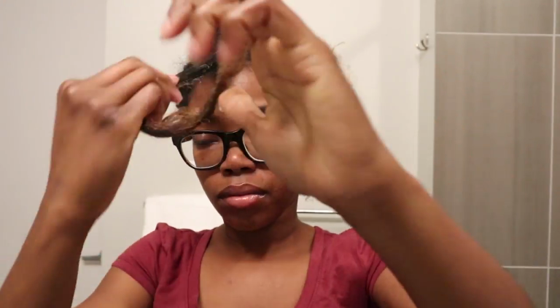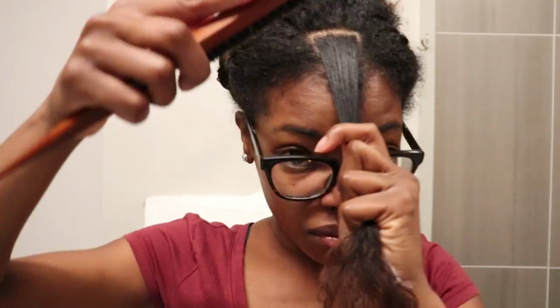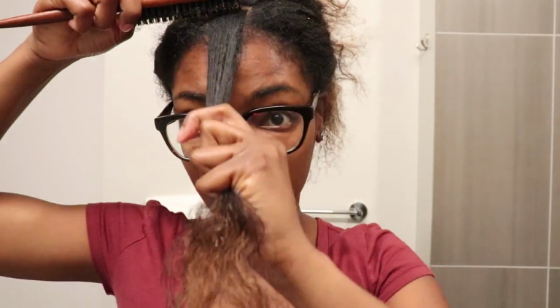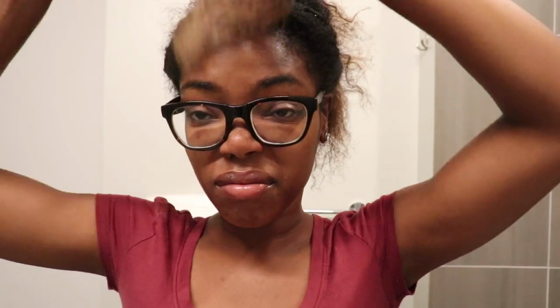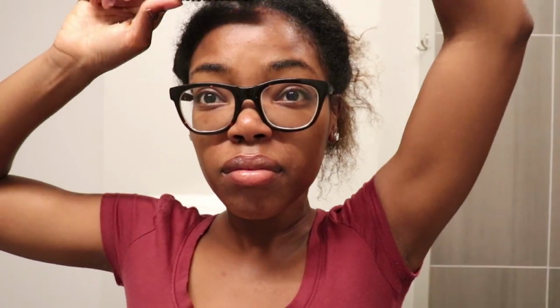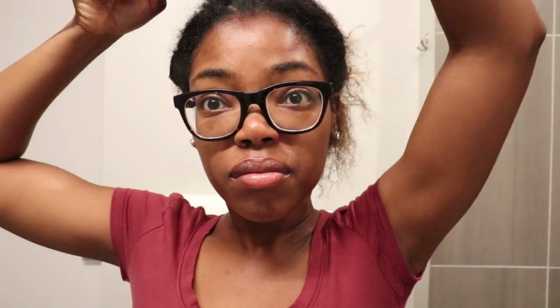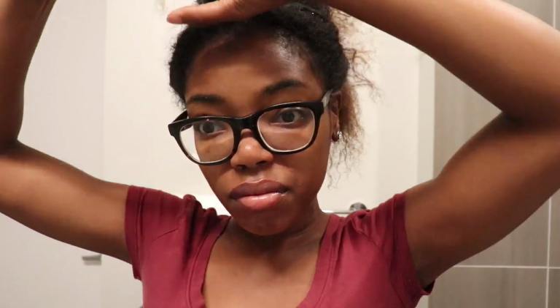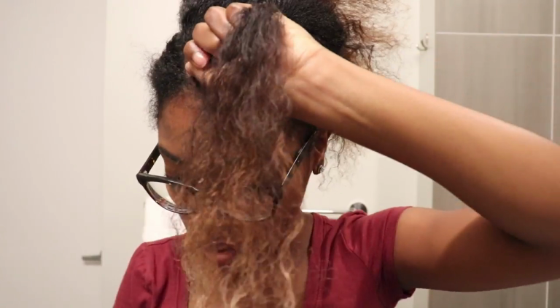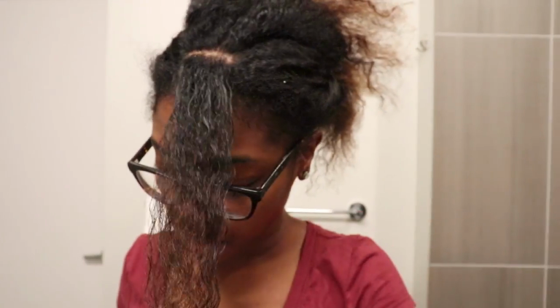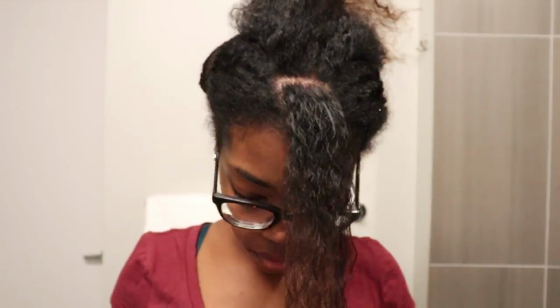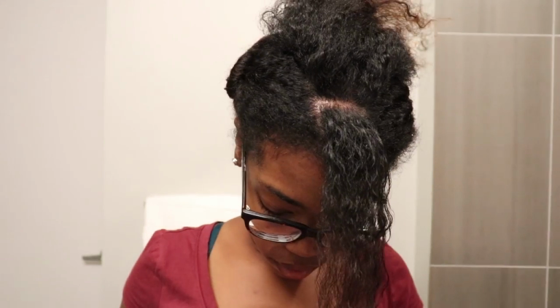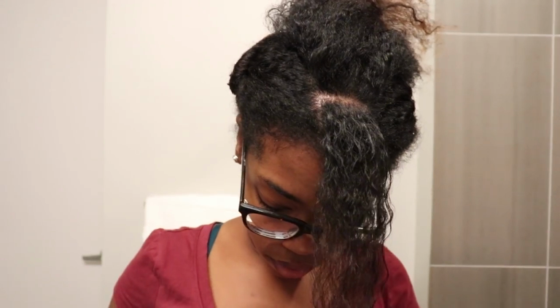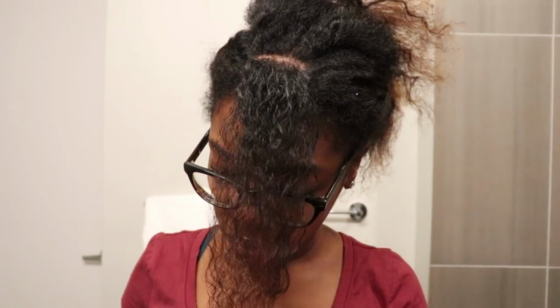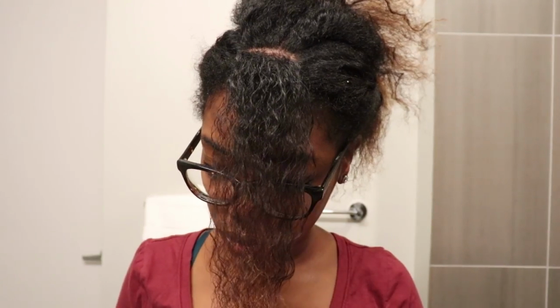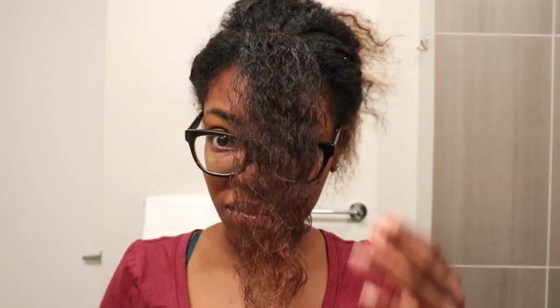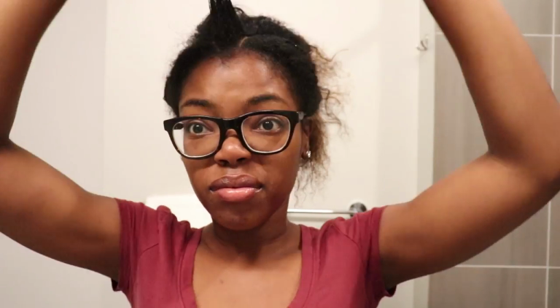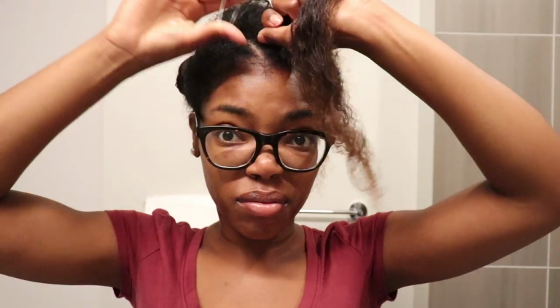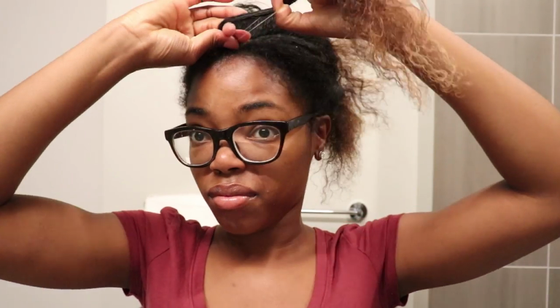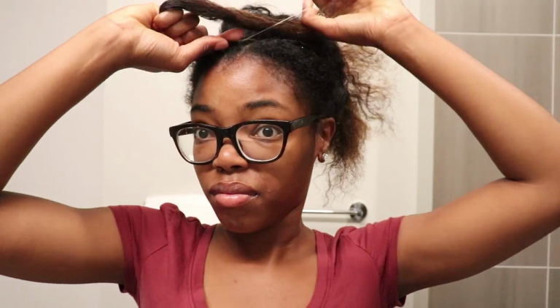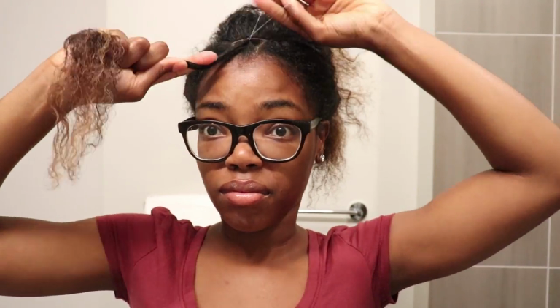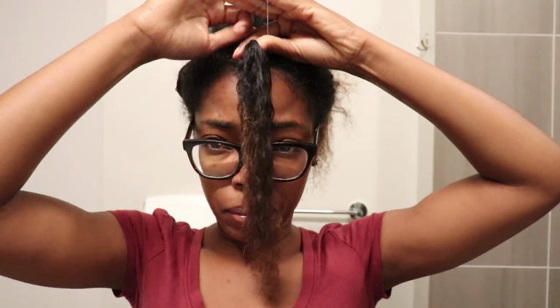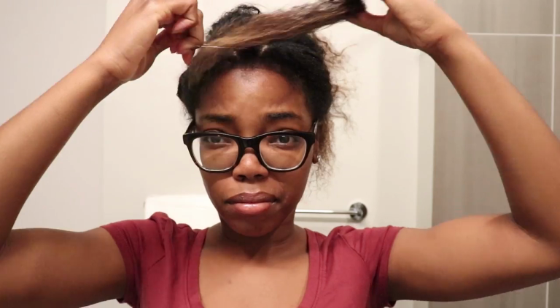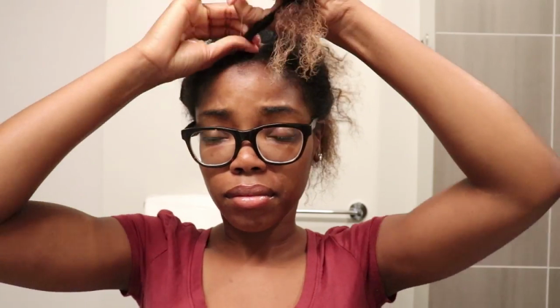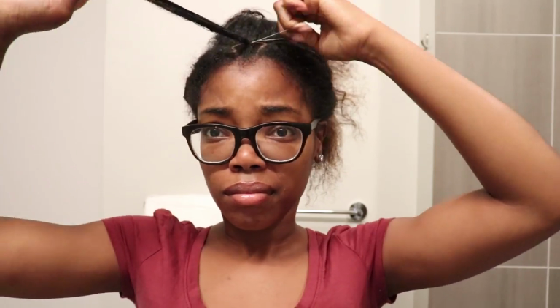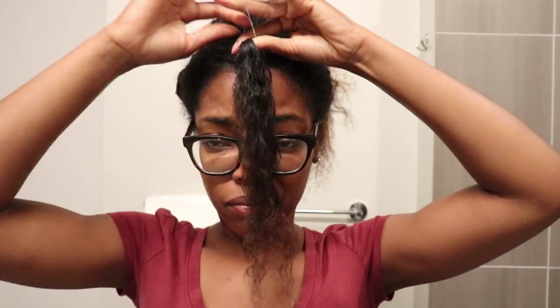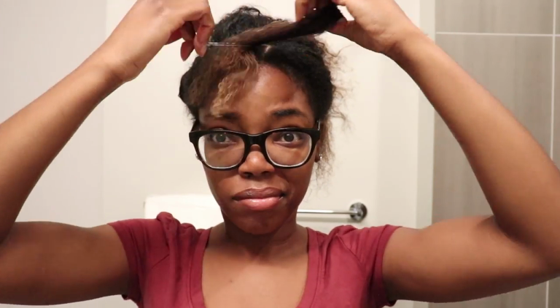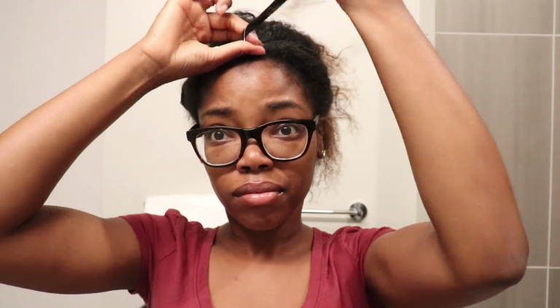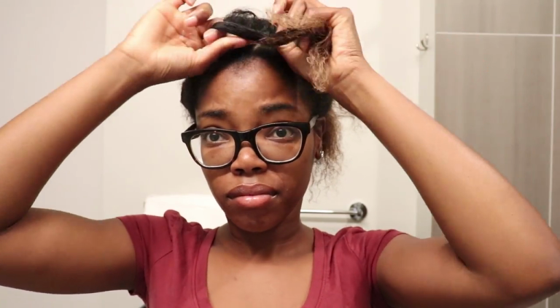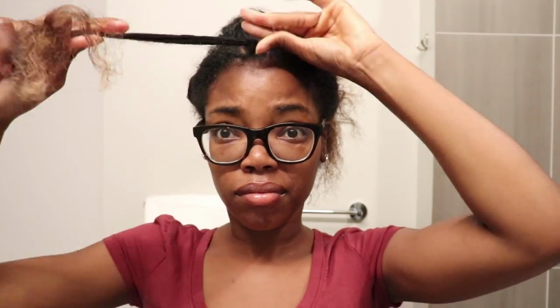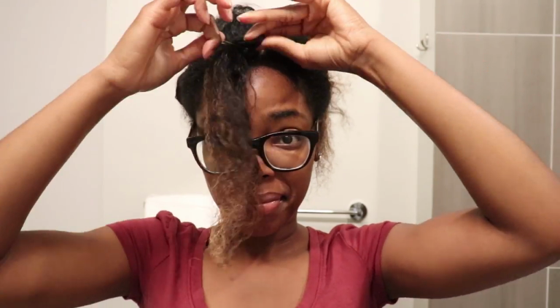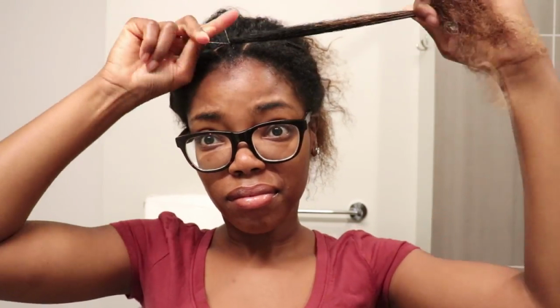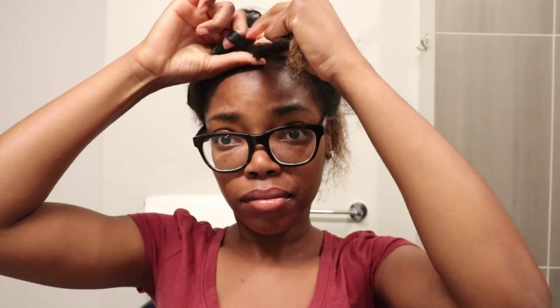I then took a small brush just to smooth the roots of my hair, and then I used one of those elastic bands just to wrap around that section. I really prefer to use these elastic bands because they do not pull on my hair and they're really easy to take out.